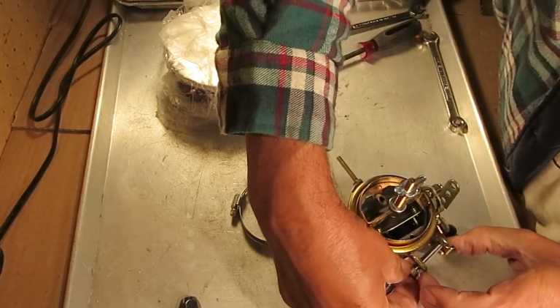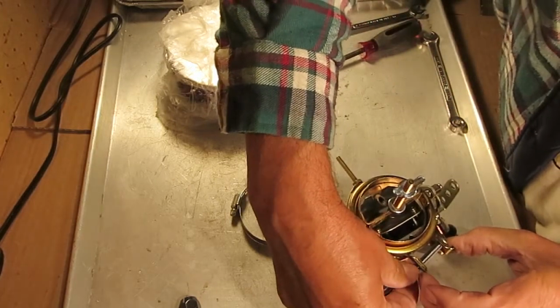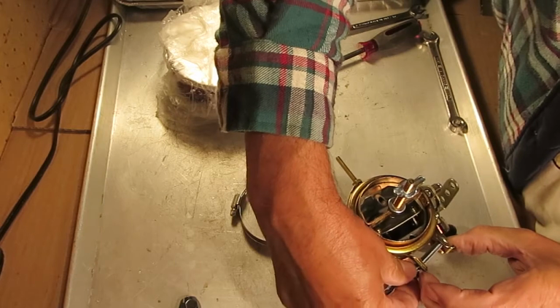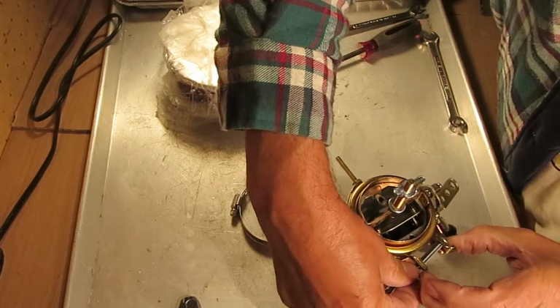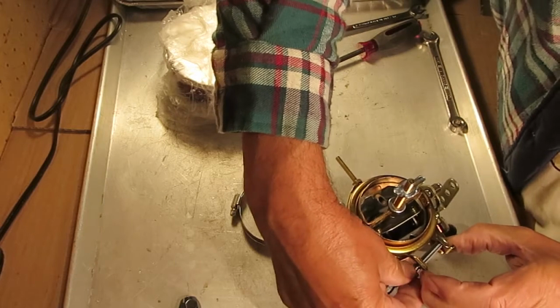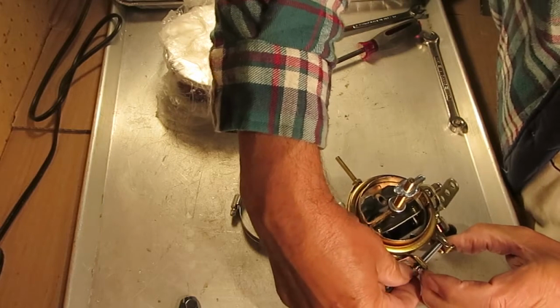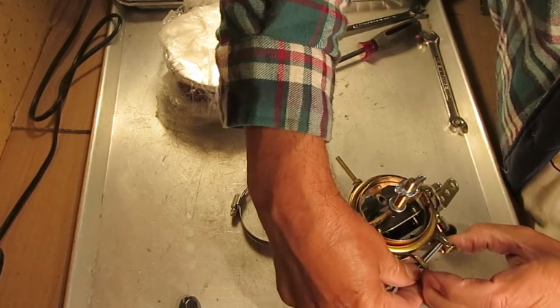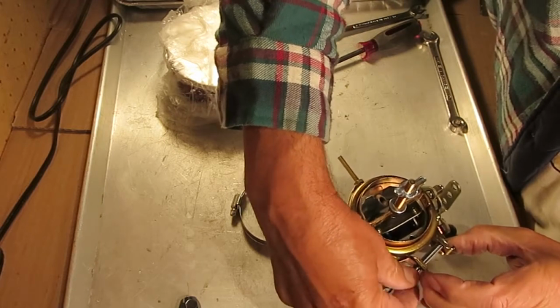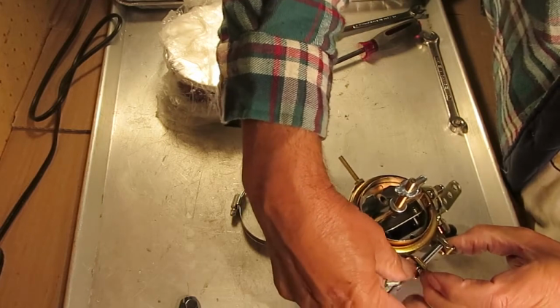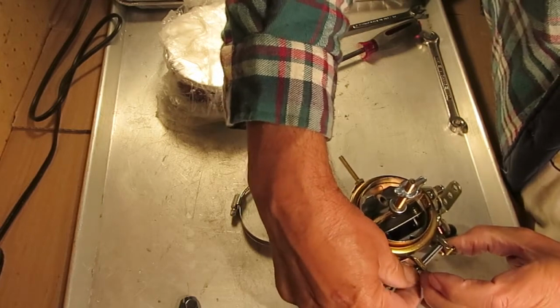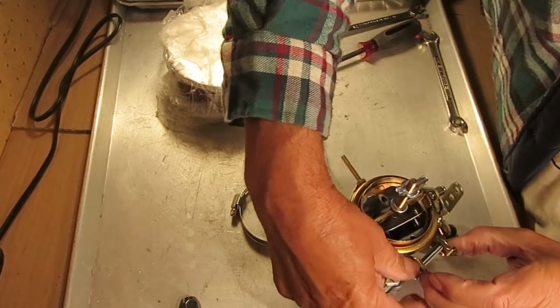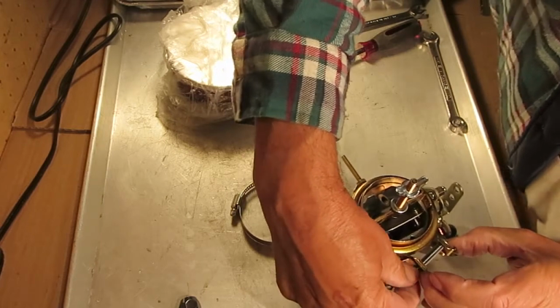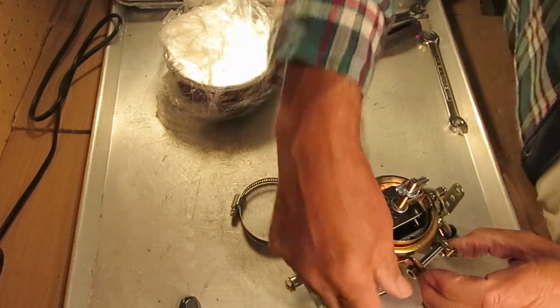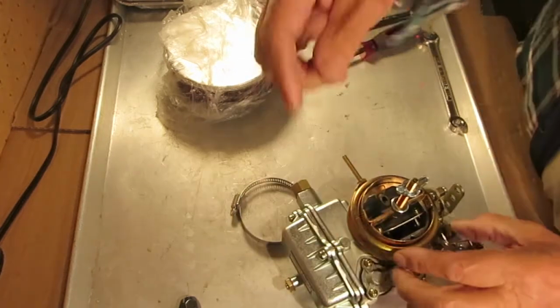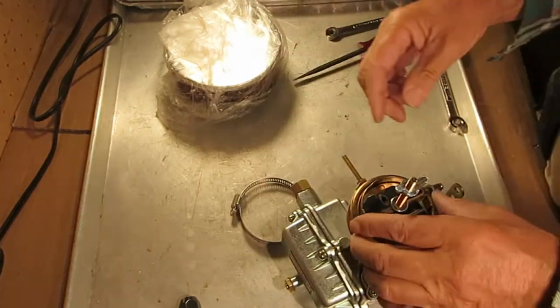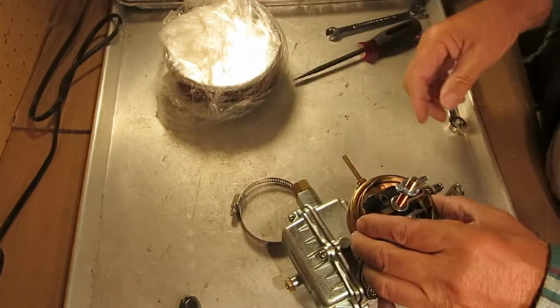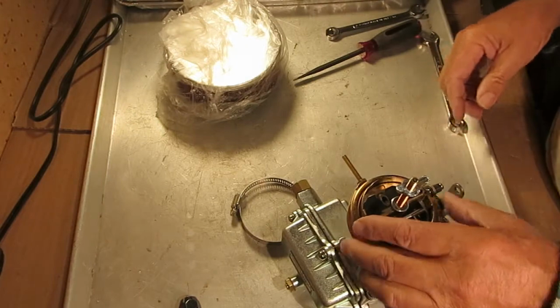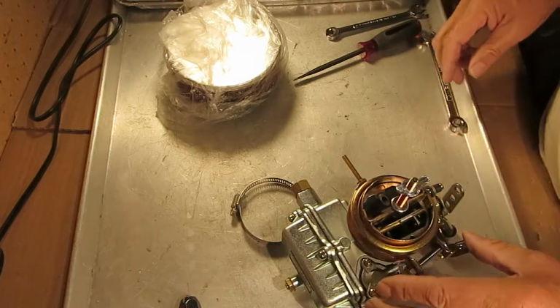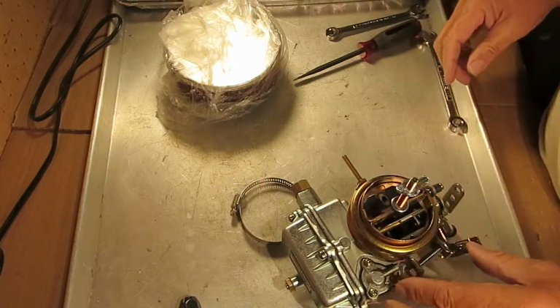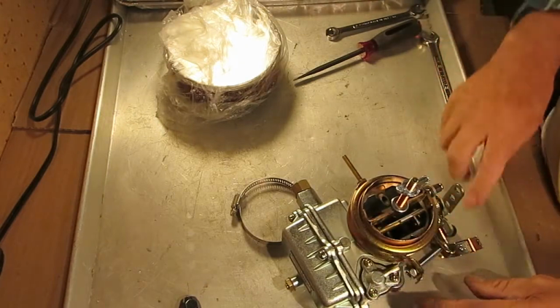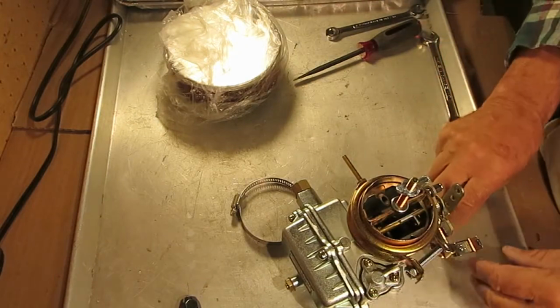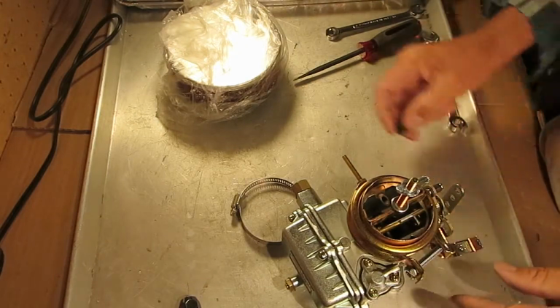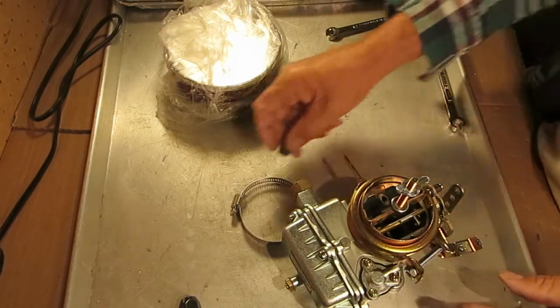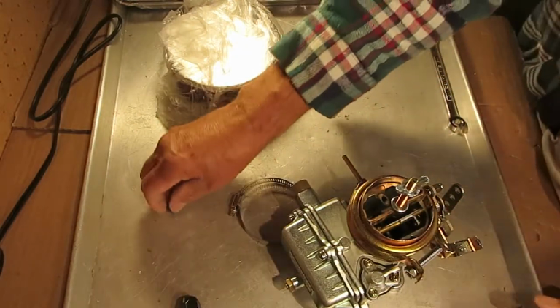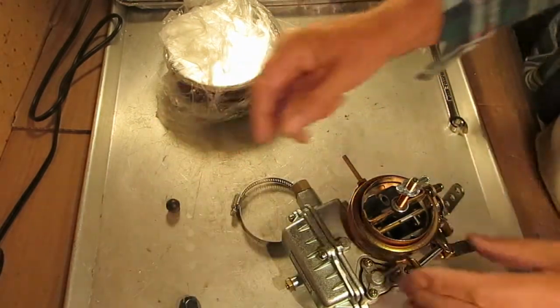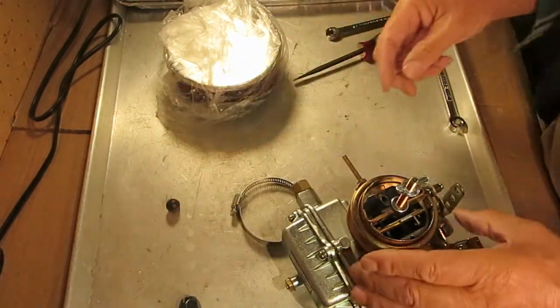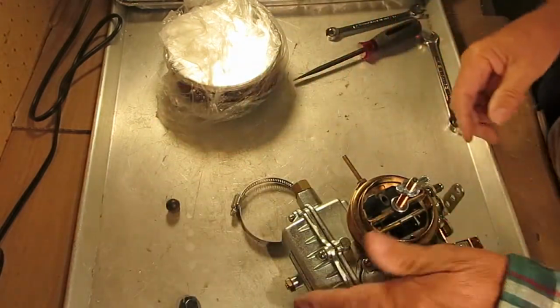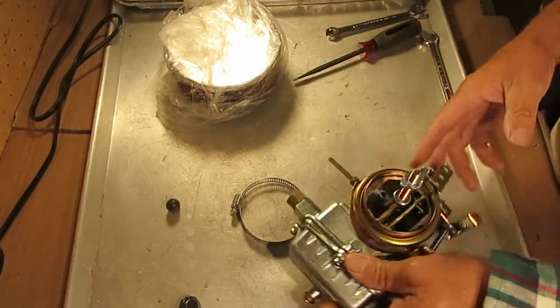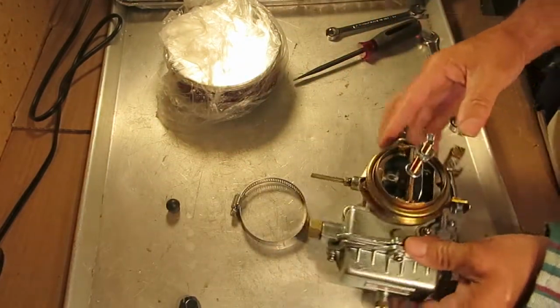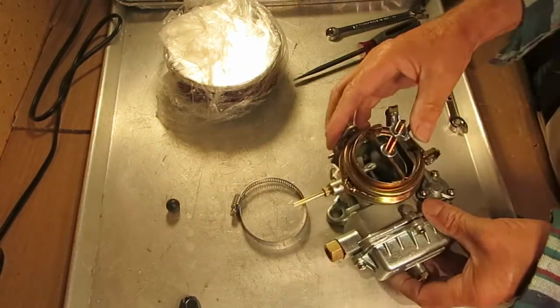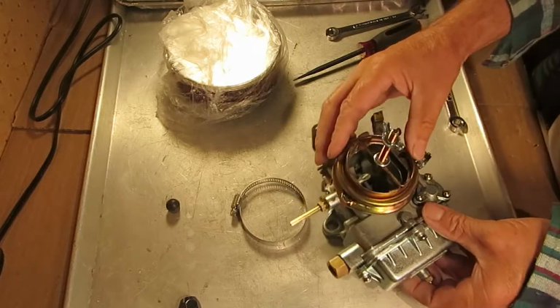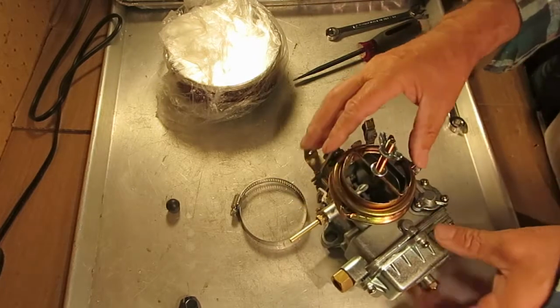Now, this really isn't for any other type of carburetor, so it's not a universal adapter. You can make it work on other things with a little work, but it'll be up to you.